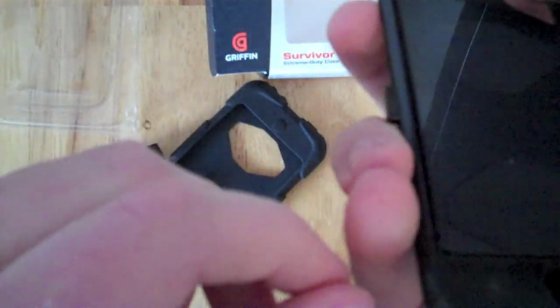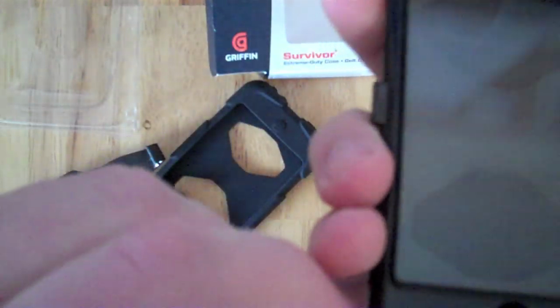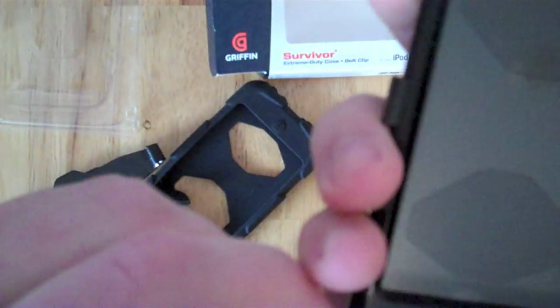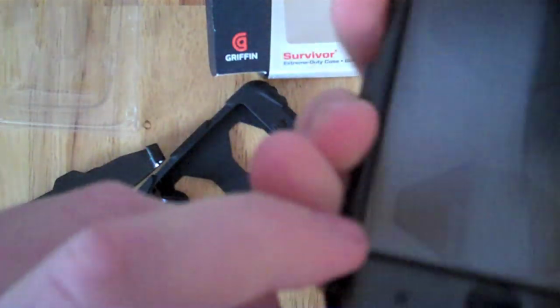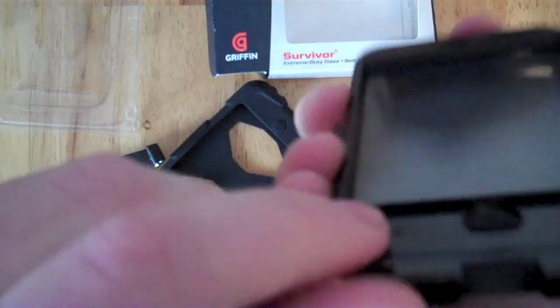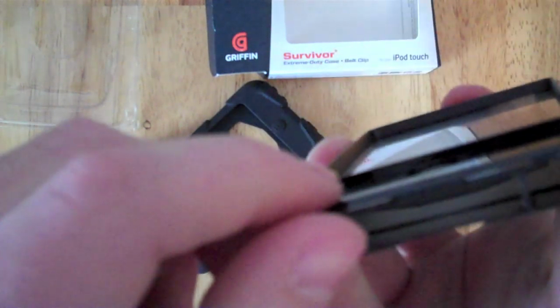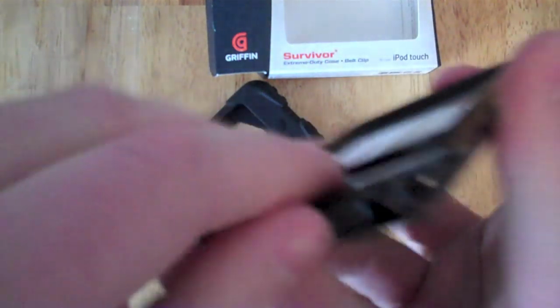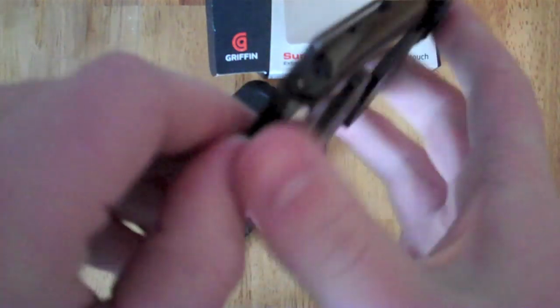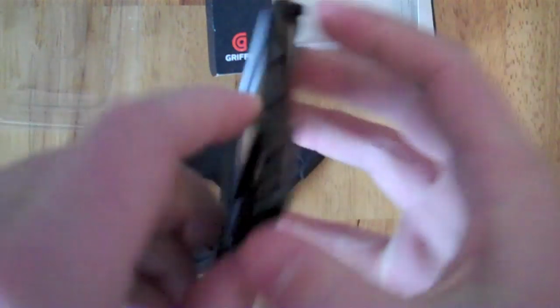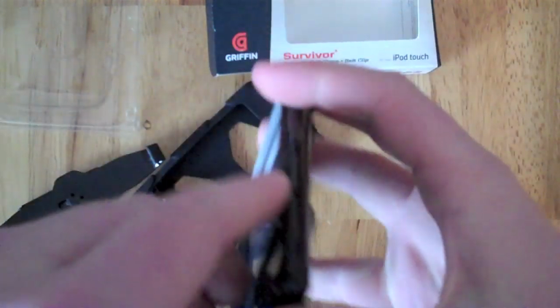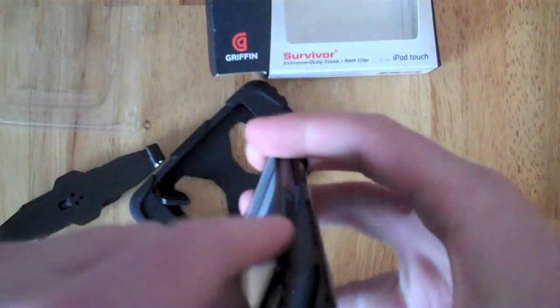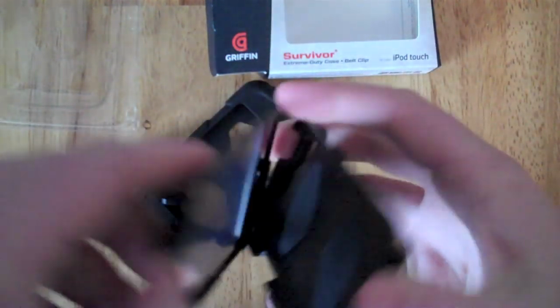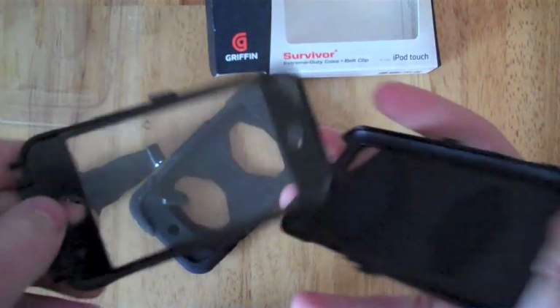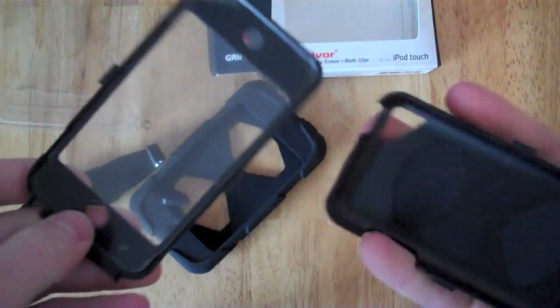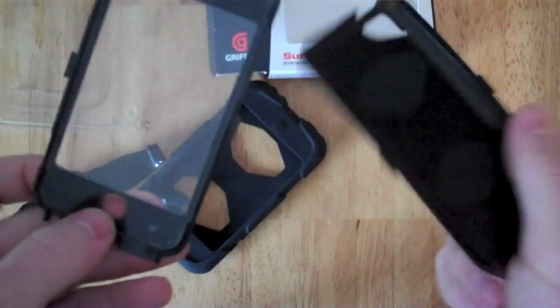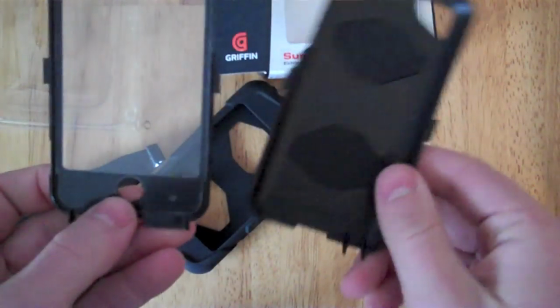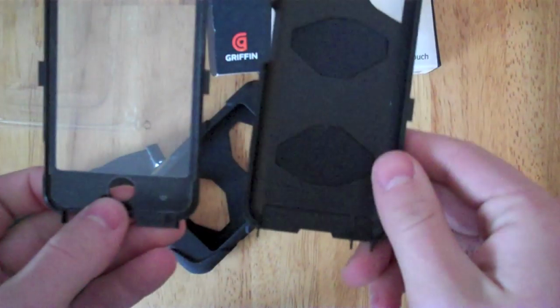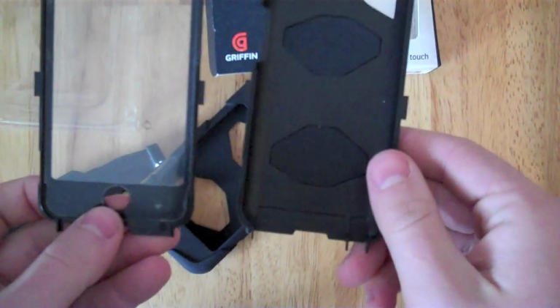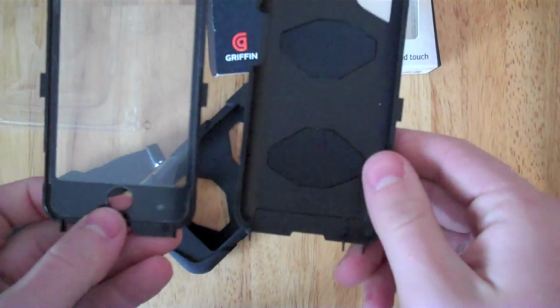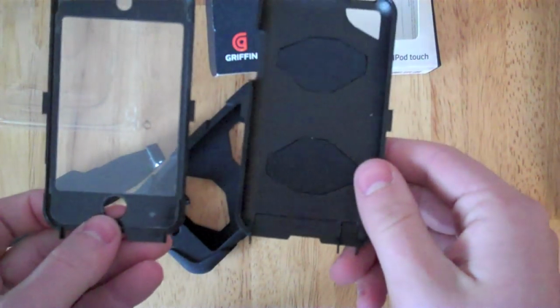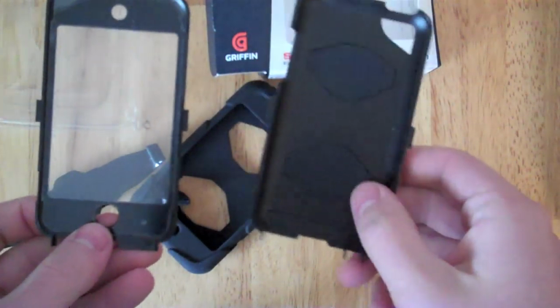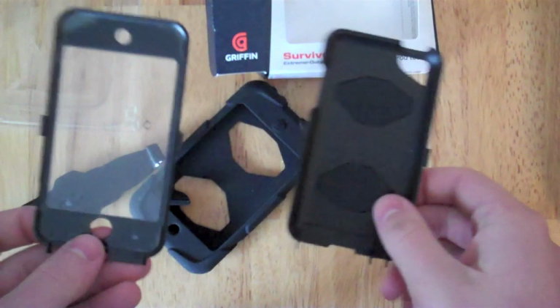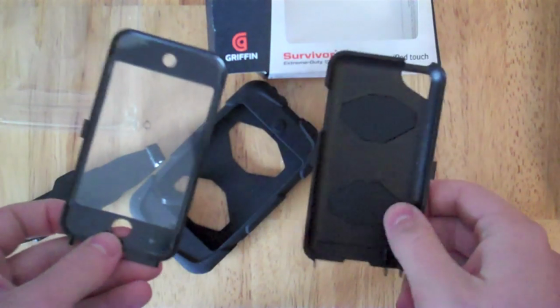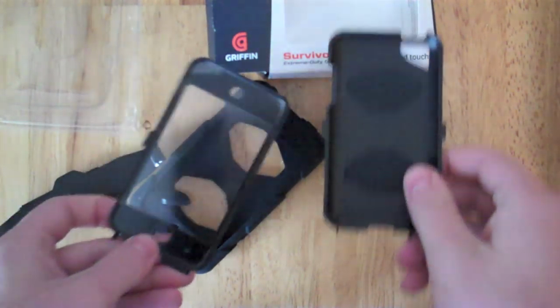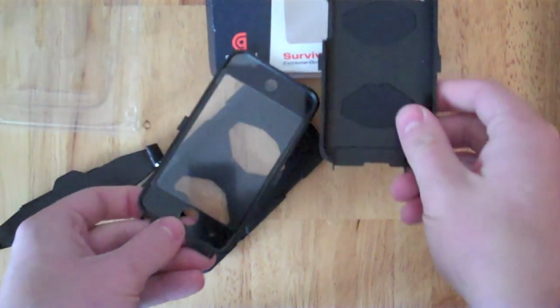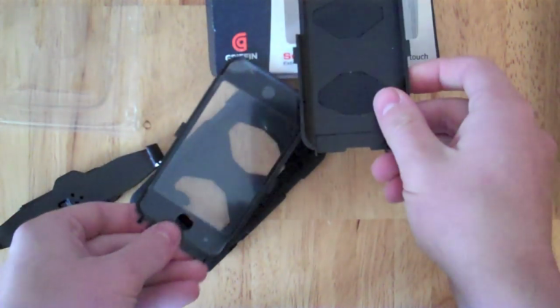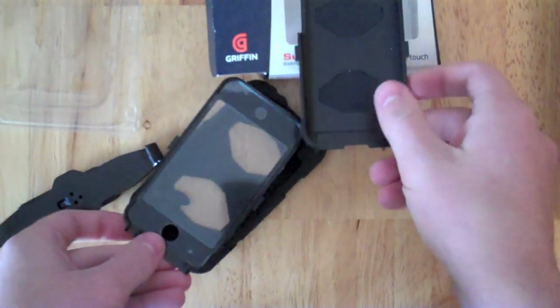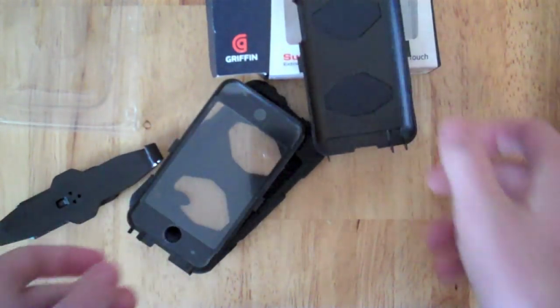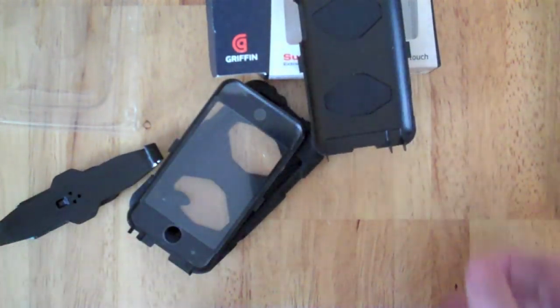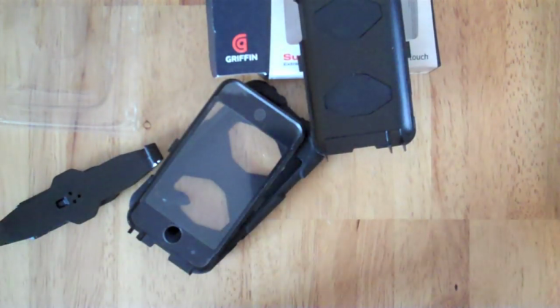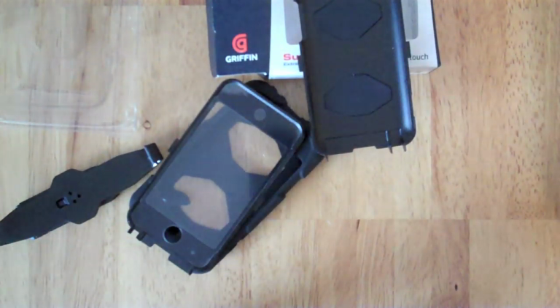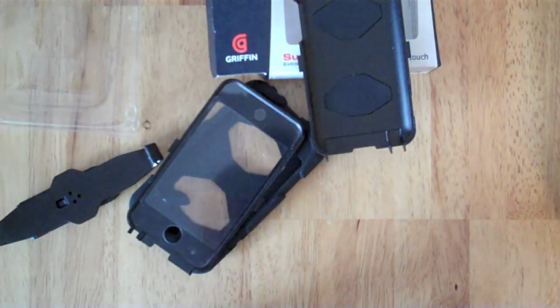I don't know how you would get that out. Oh wait, this comes apart. Ta-da! There you go. So let me get my iPod second gen and we'll put it in there and see how it works.